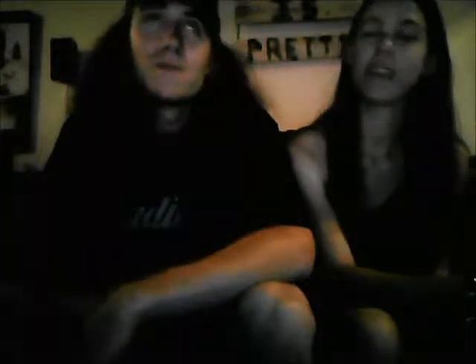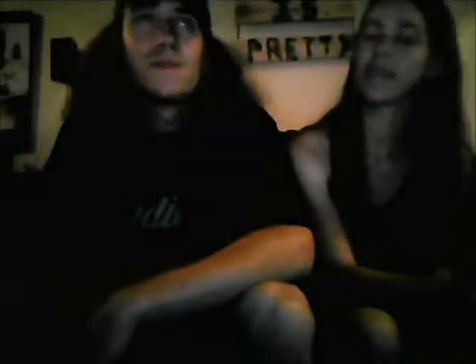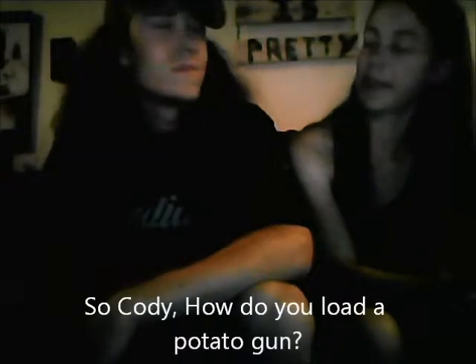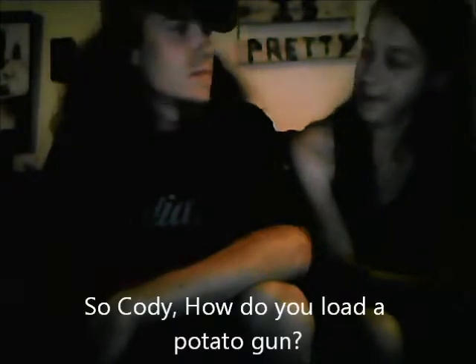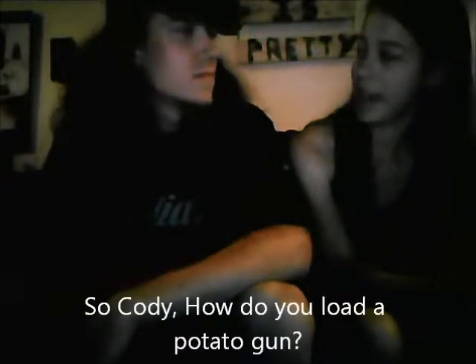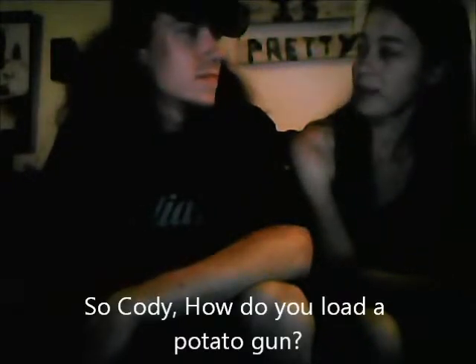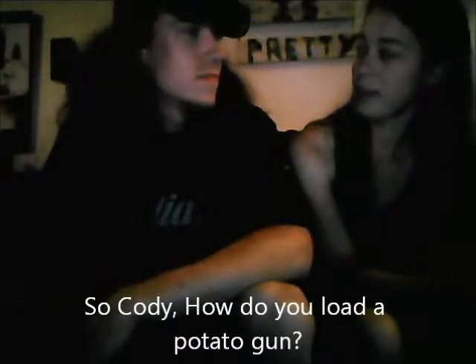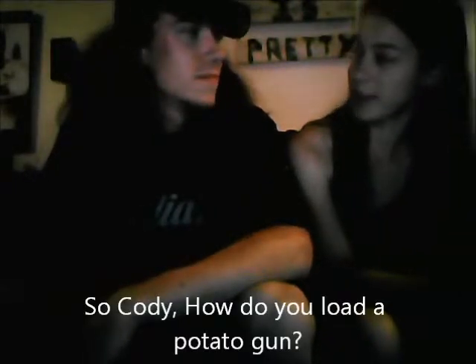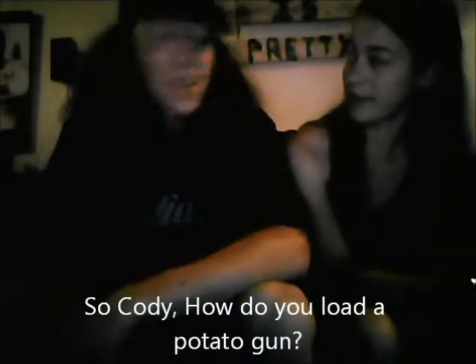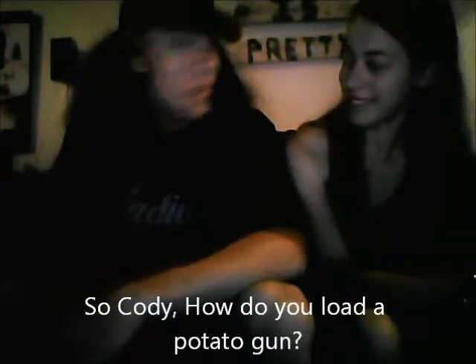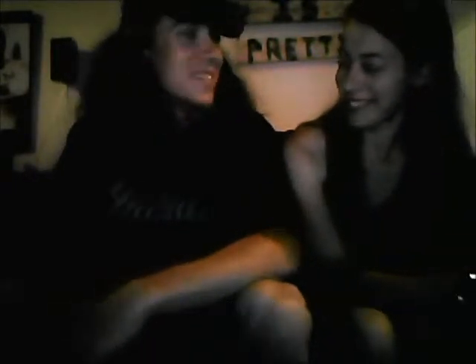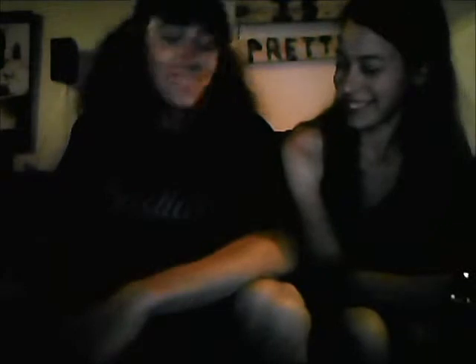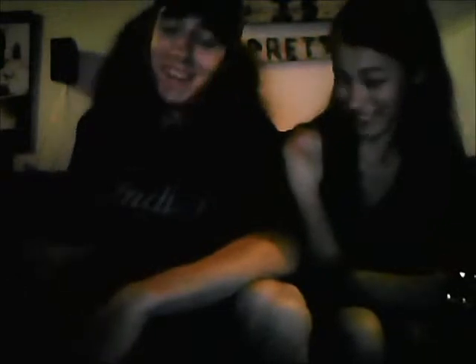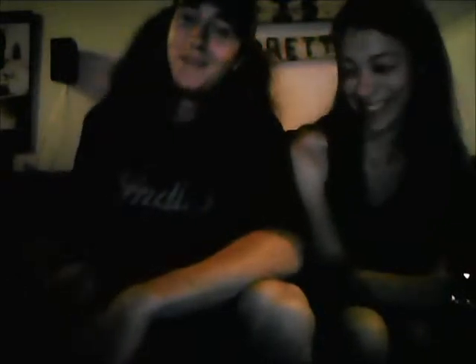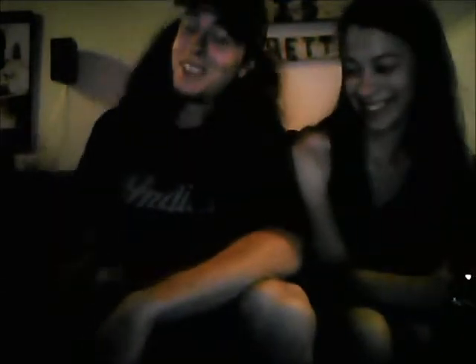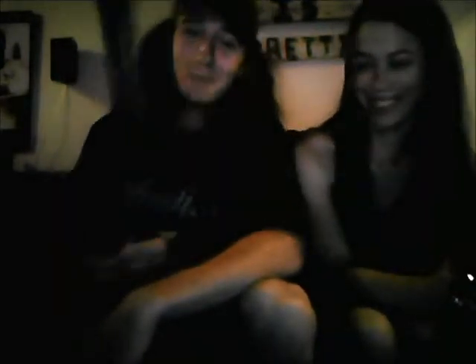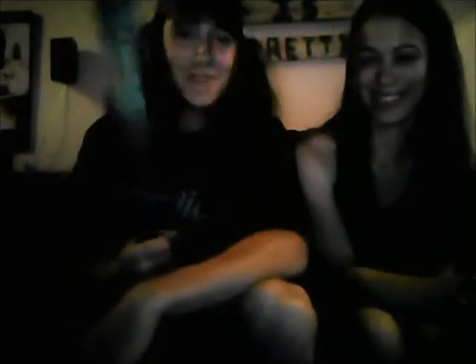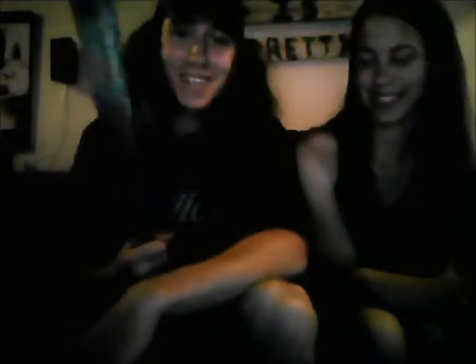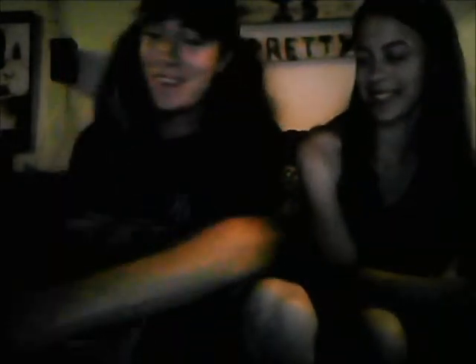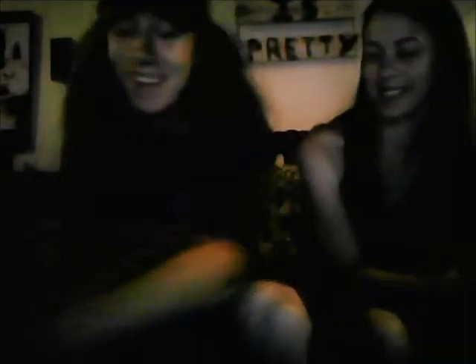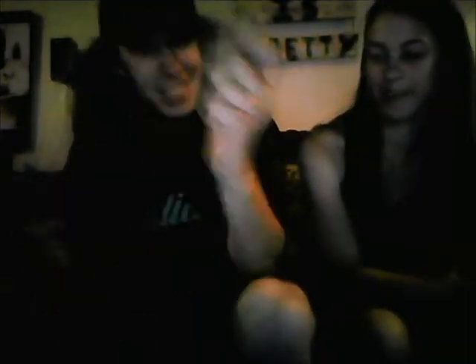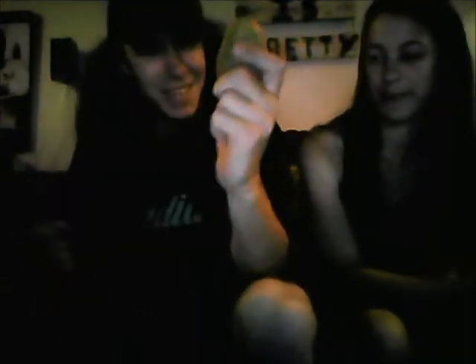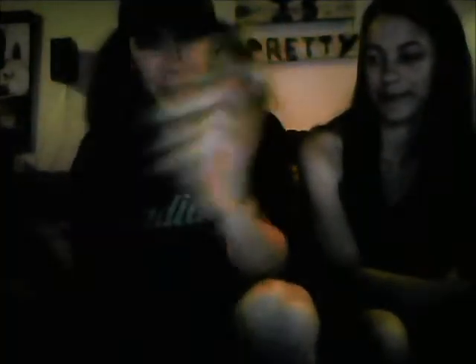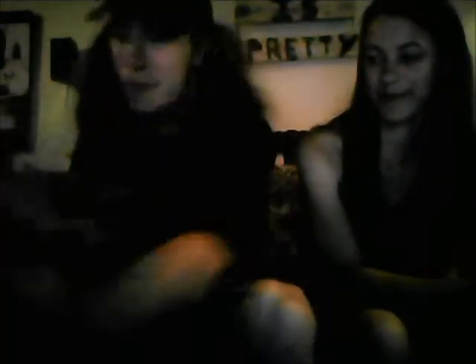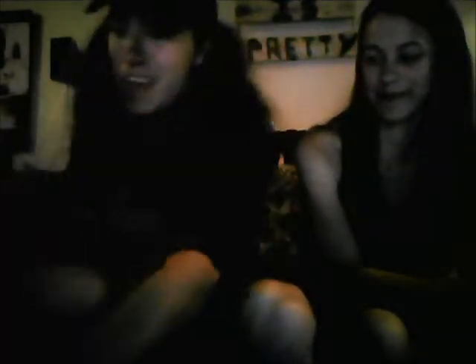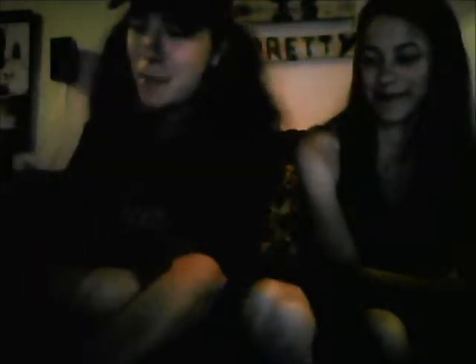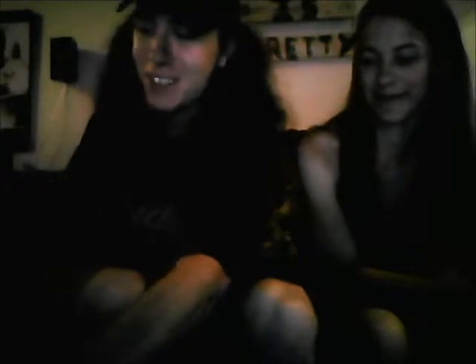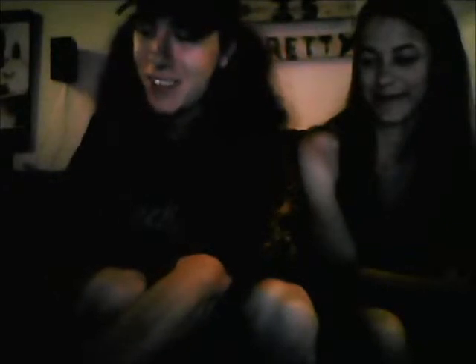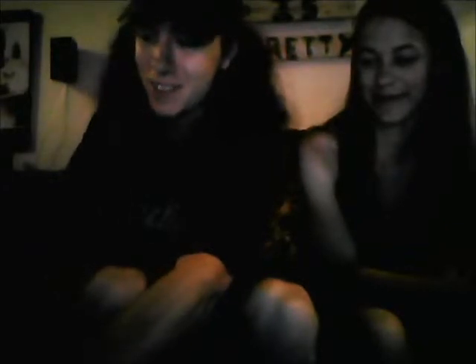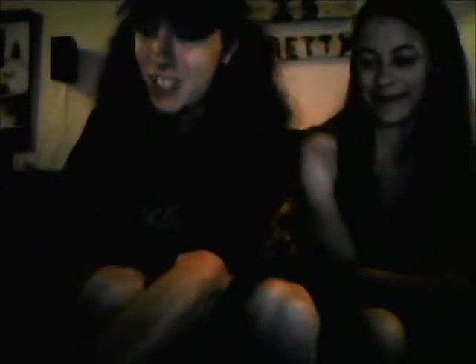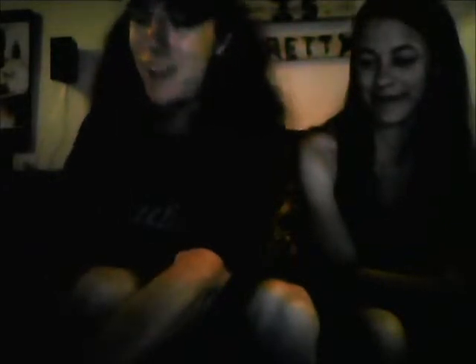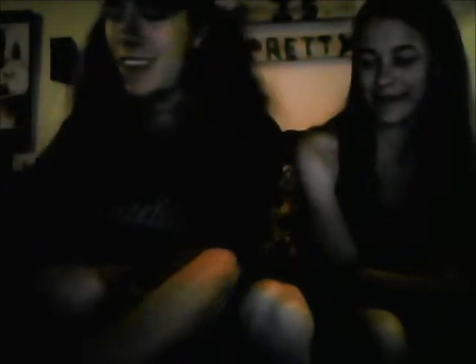So Cody, how do you load a potato gun? Load a potato gun? First you get your big knife out. Then you take your potato, put that thing on a solid surface and just chop it in half.